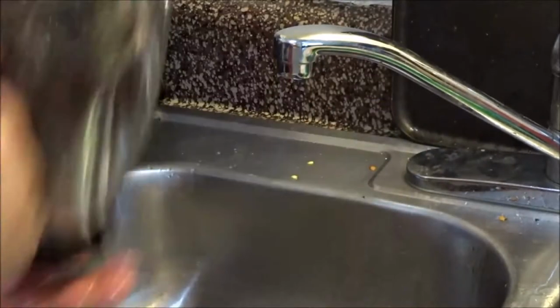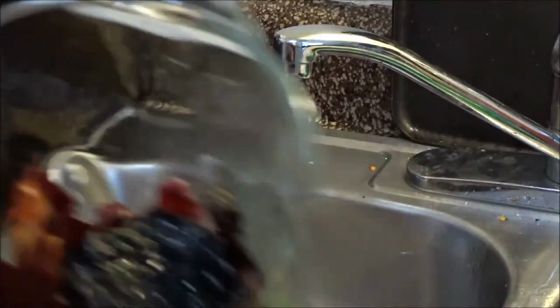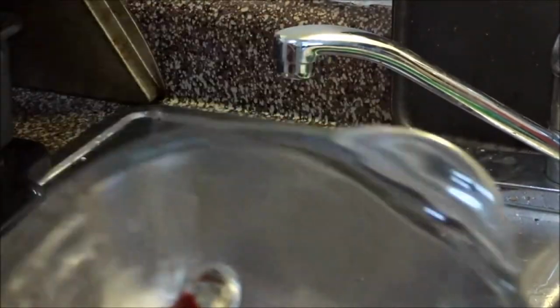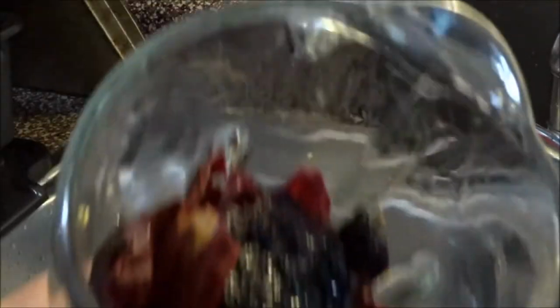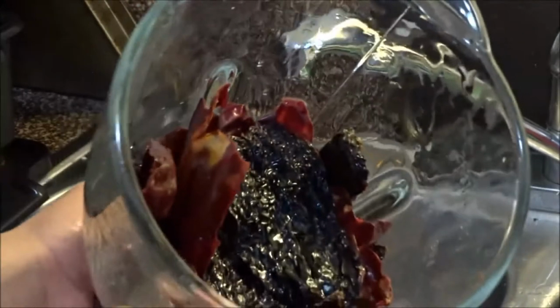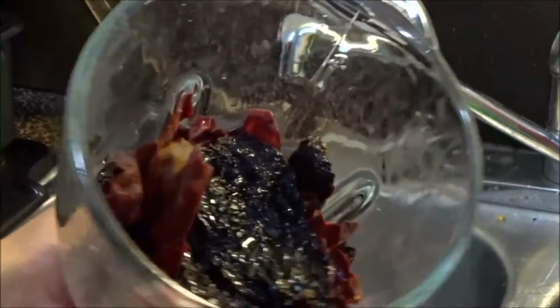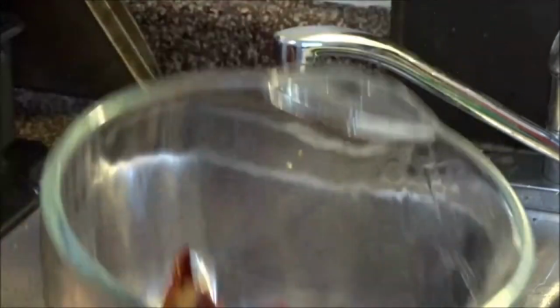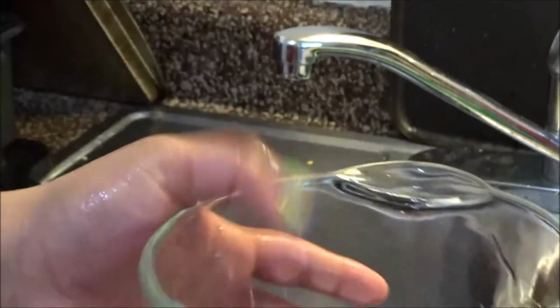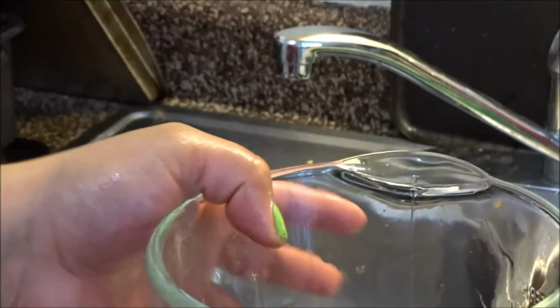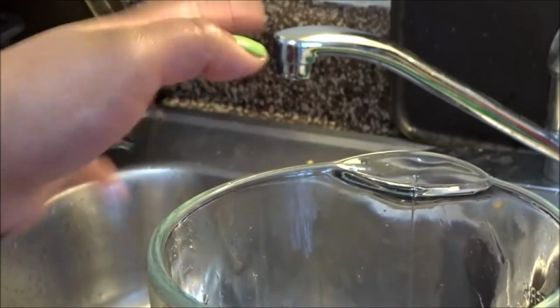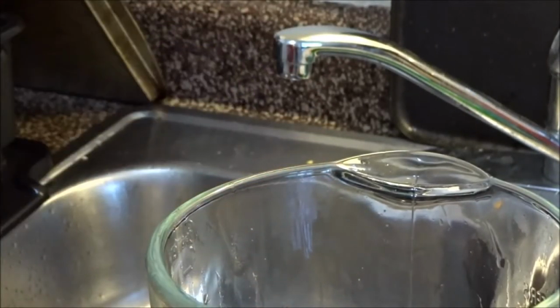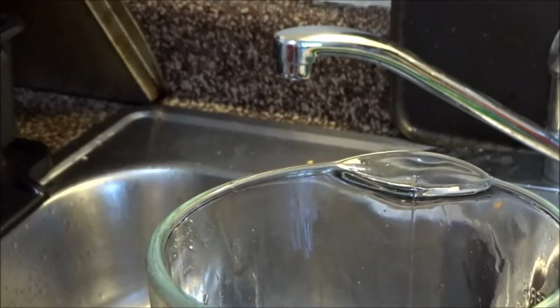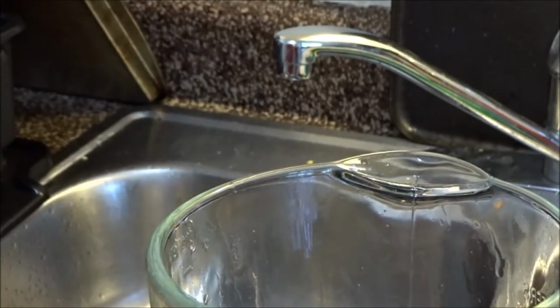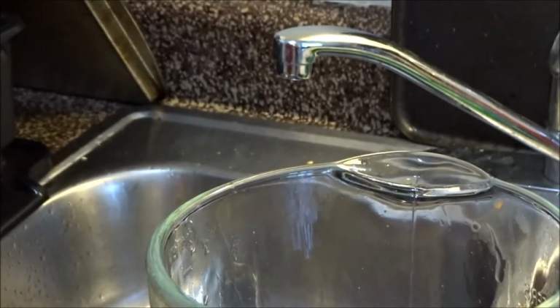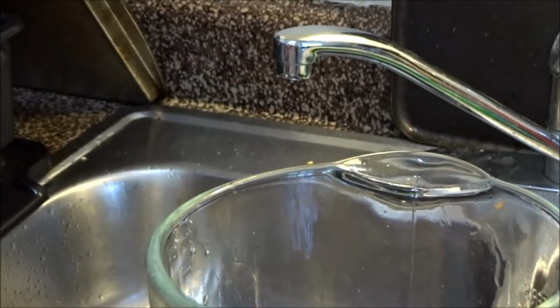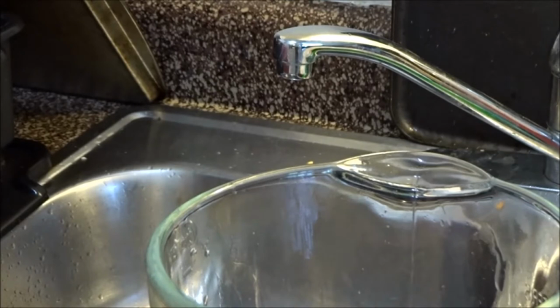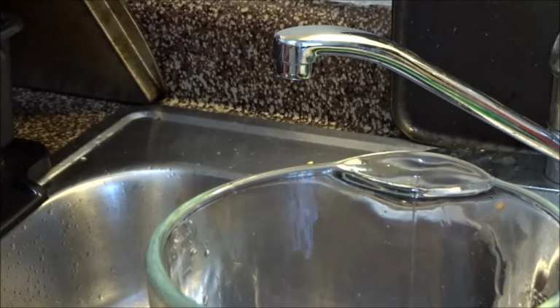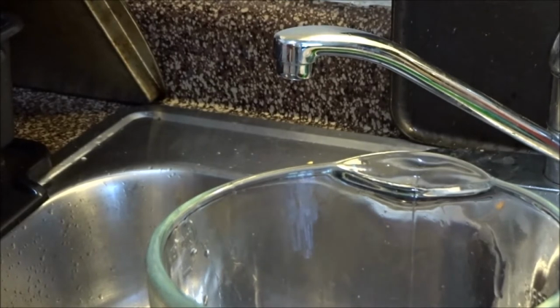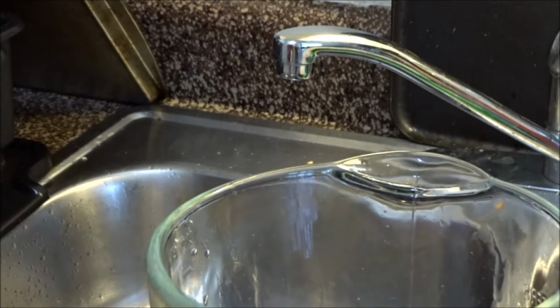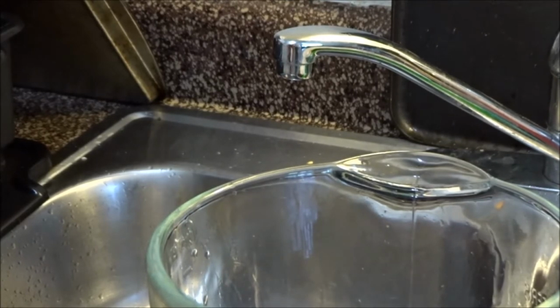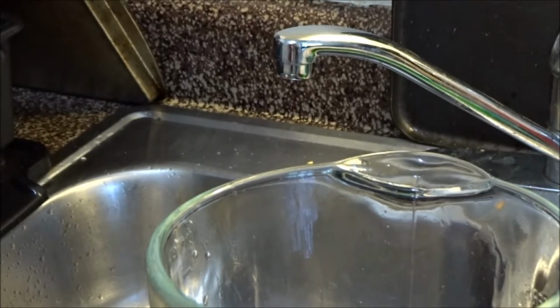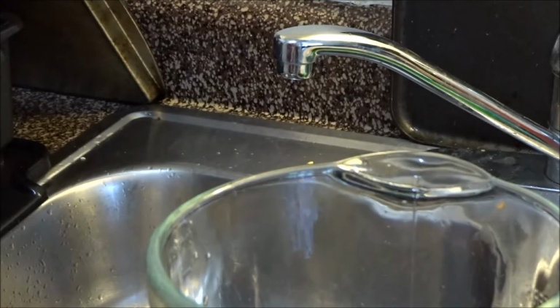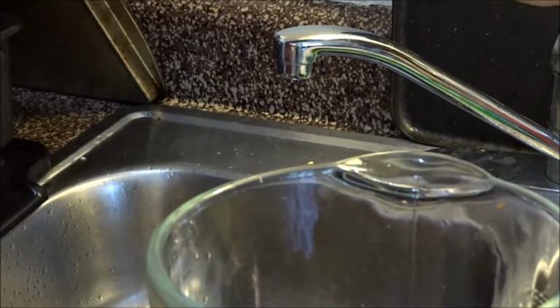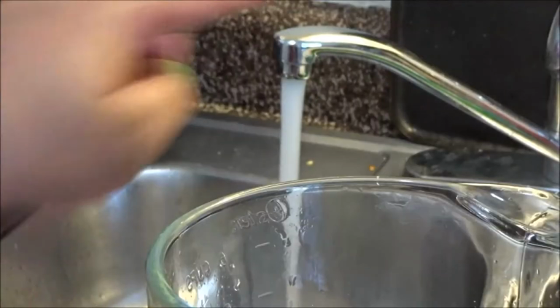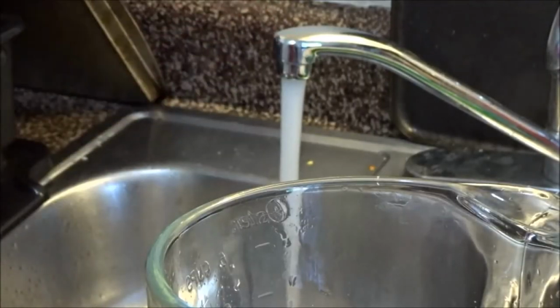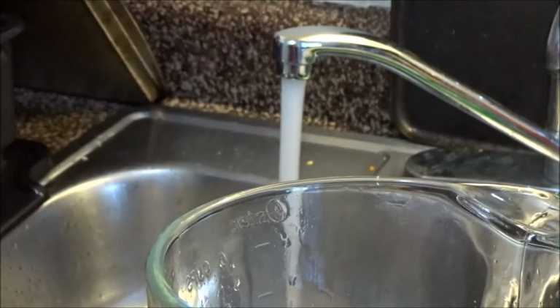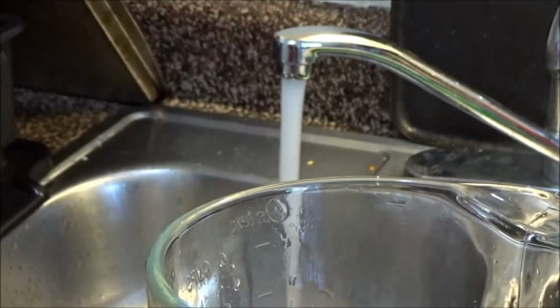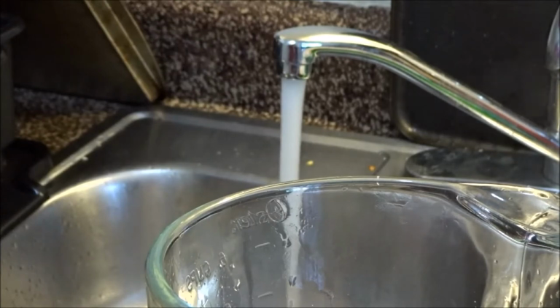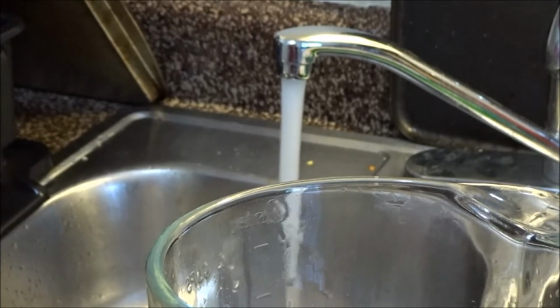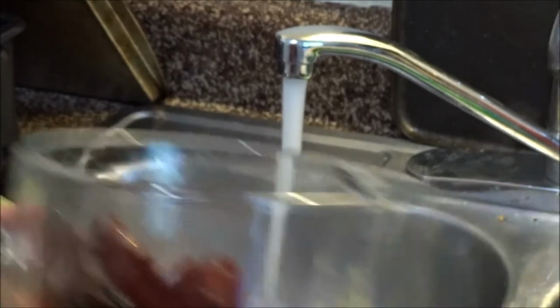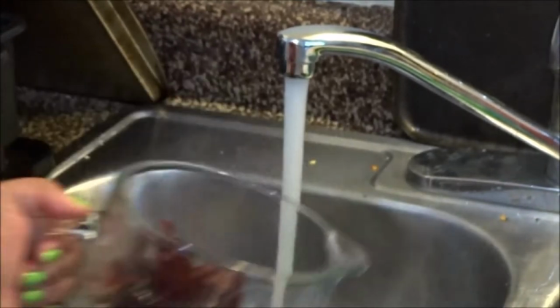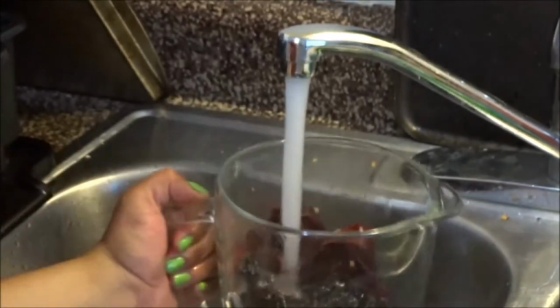We have all our peppers in the blender. You want the hottest water you can get — do you guys see that steam? That's the type of water we want. You're going to go ahead and add that to your blender.